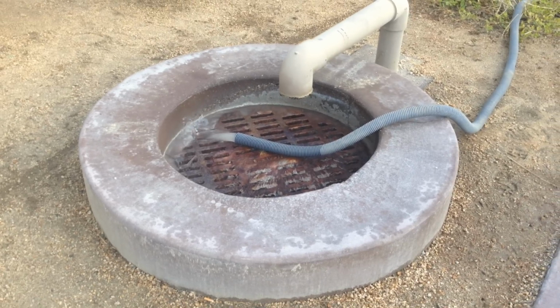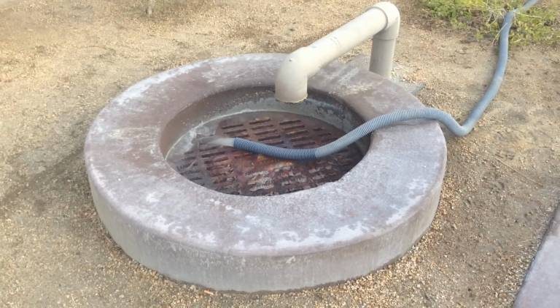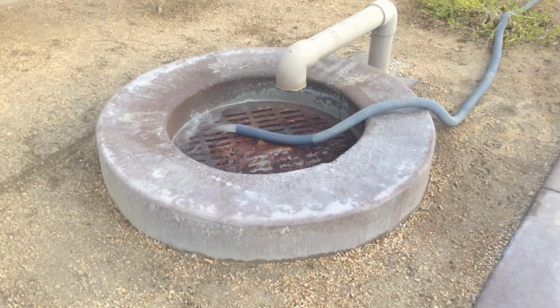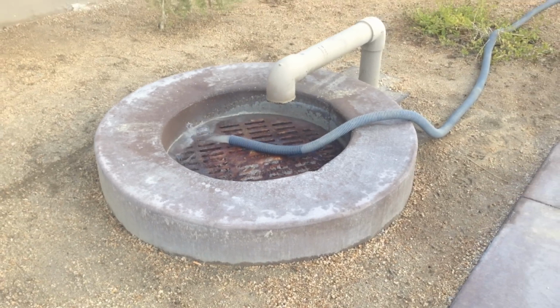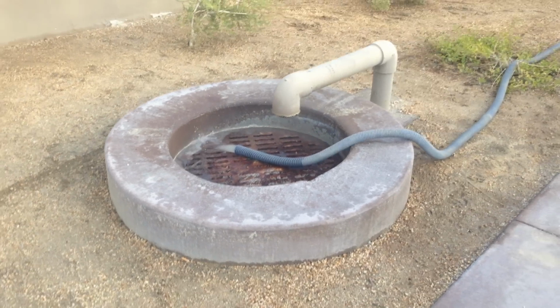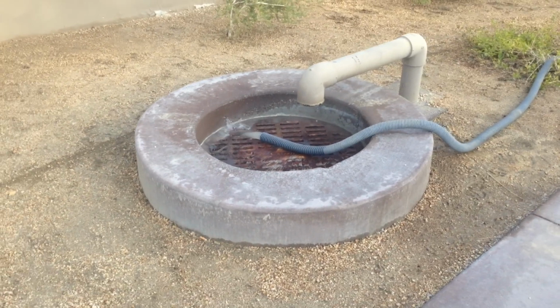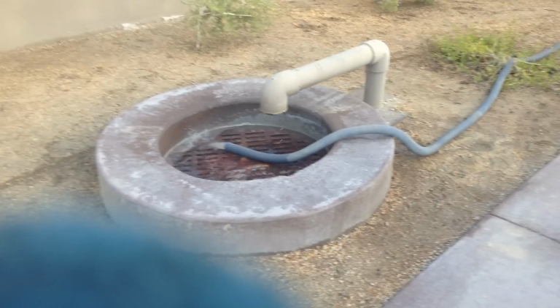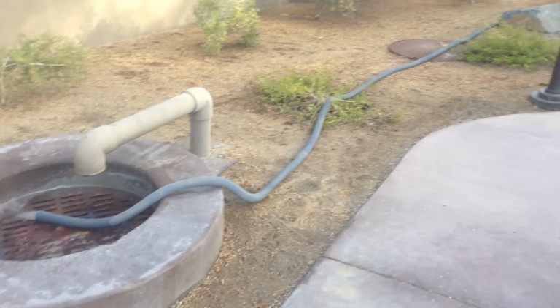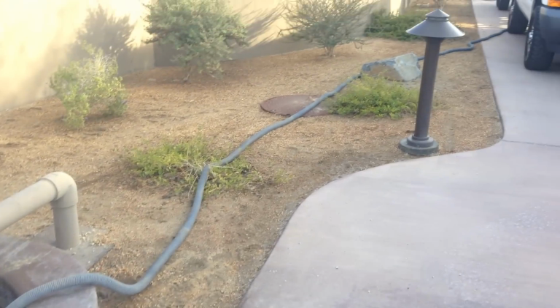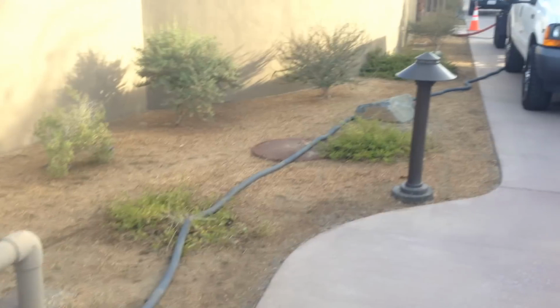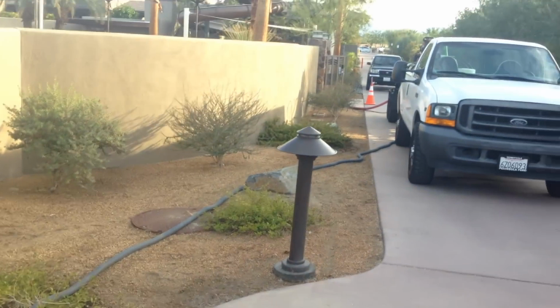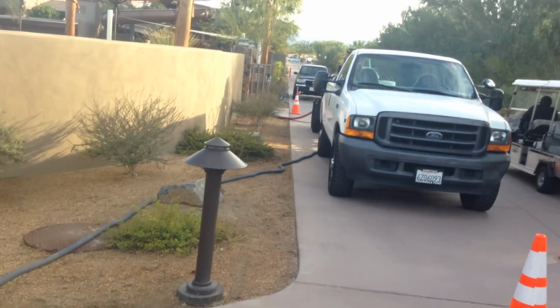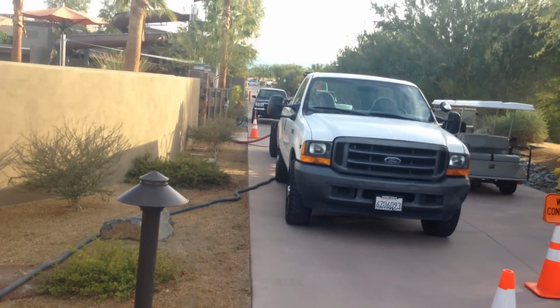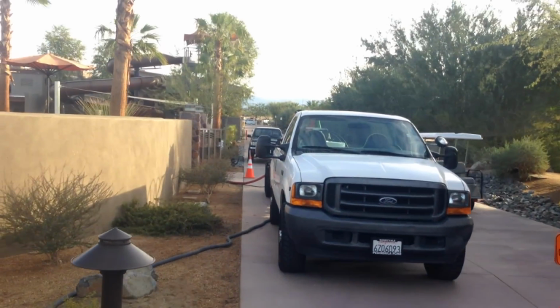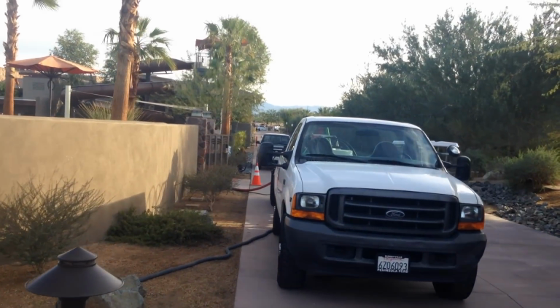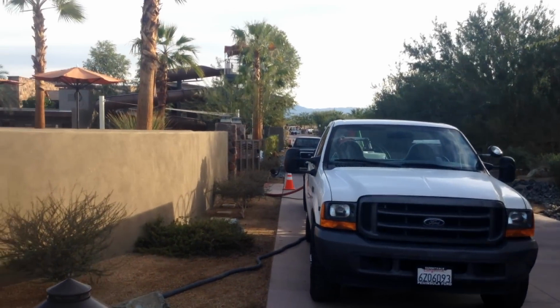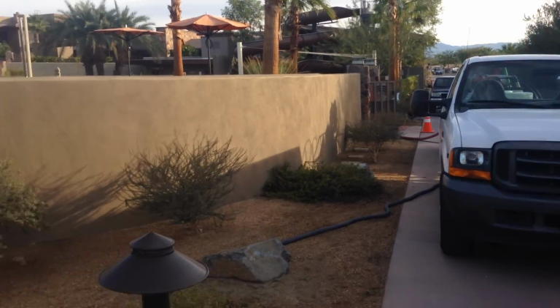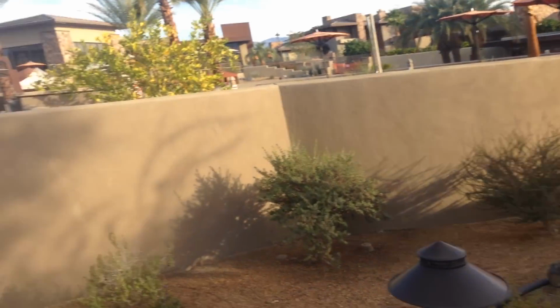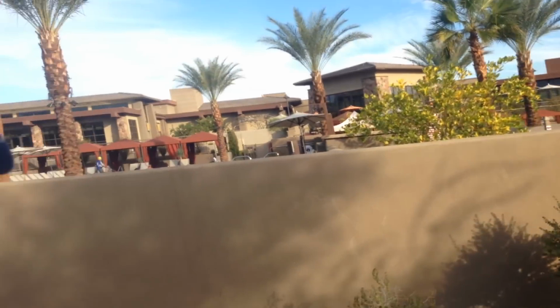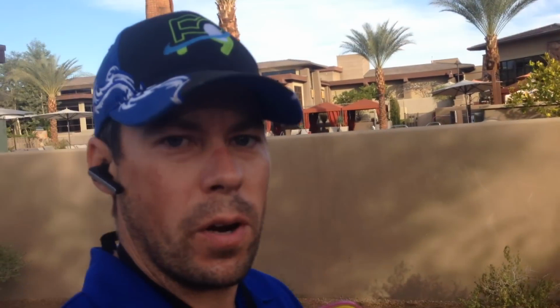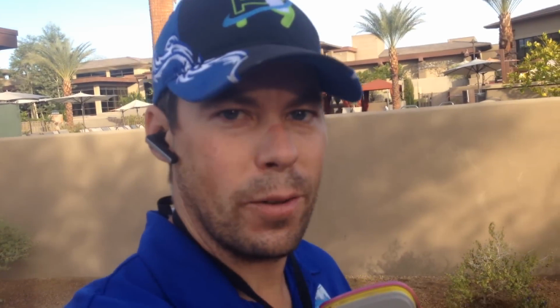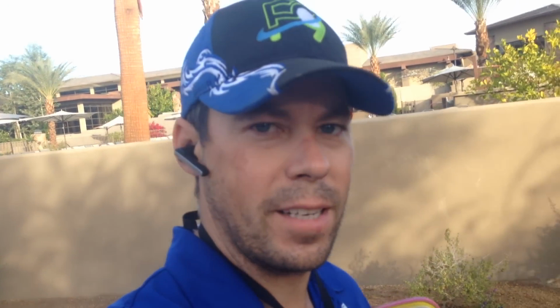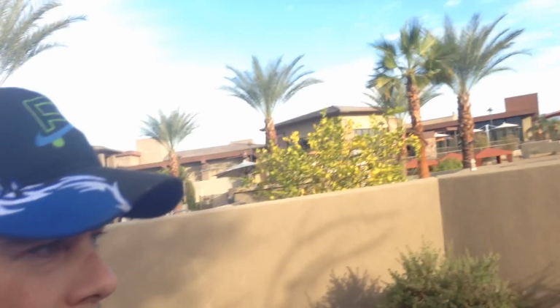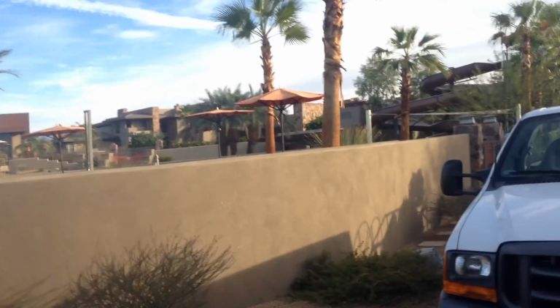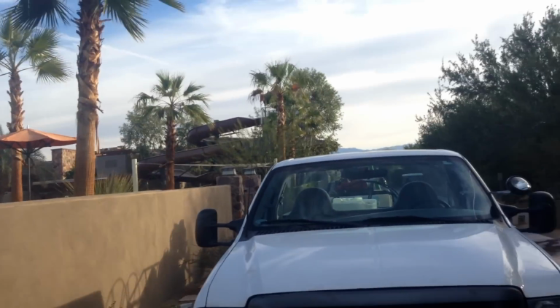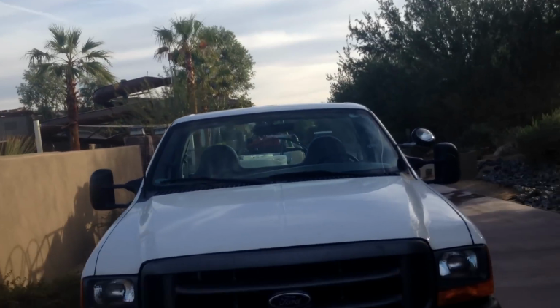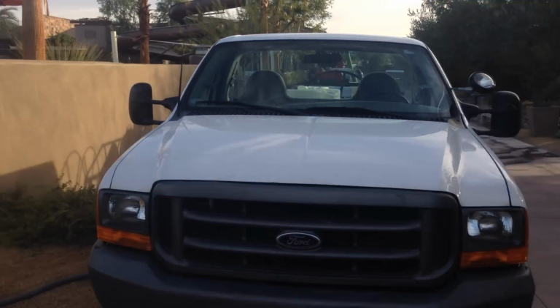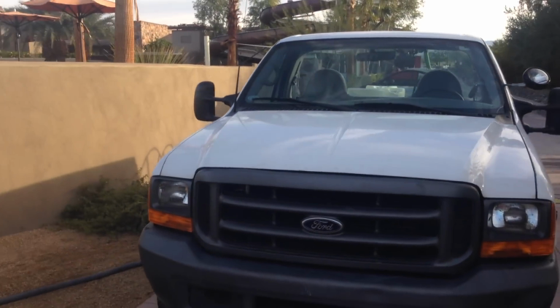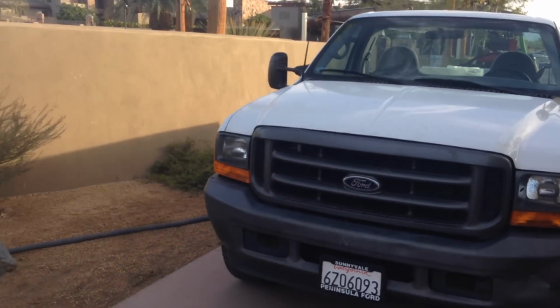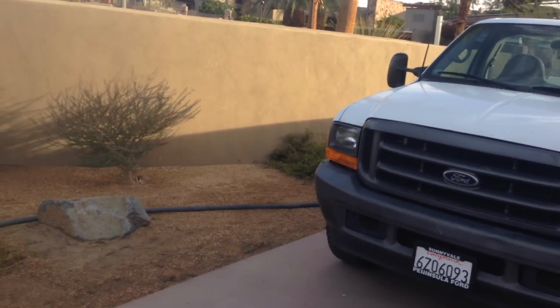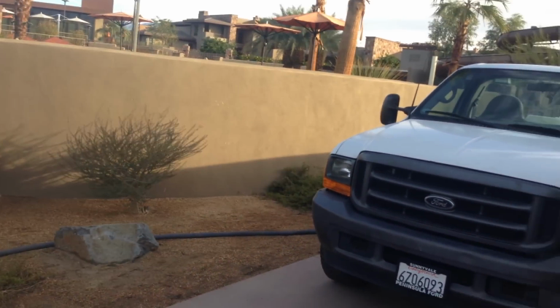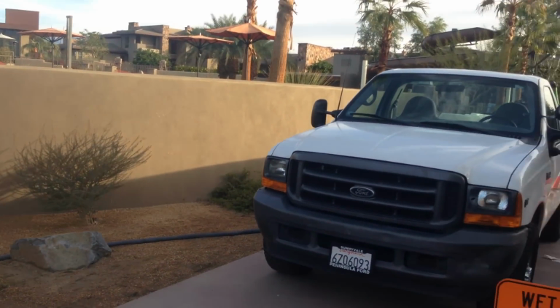Craig Harrison with Front9 Restoration and eco-friendly power washing. Today we're at another beautiful five-star resort. Hello everybody. I just want to show you what we're doing today and how we have things set up.